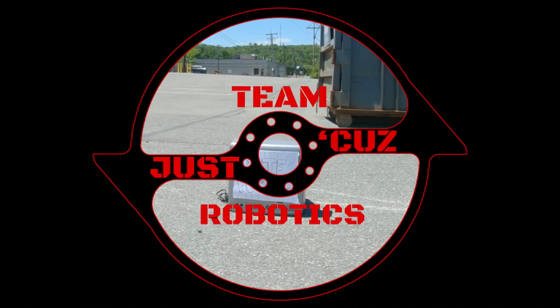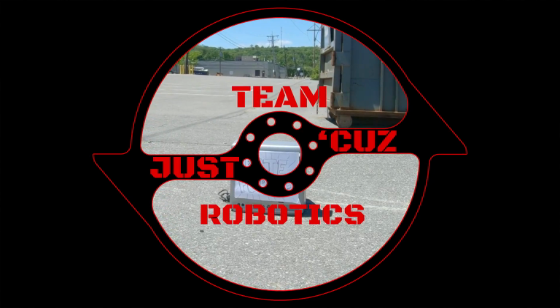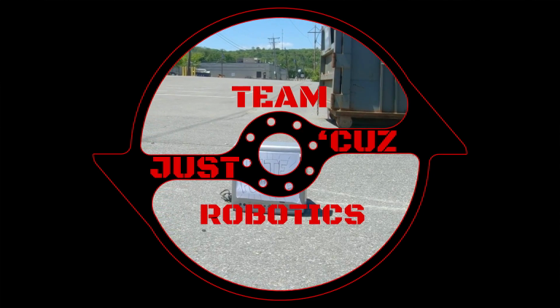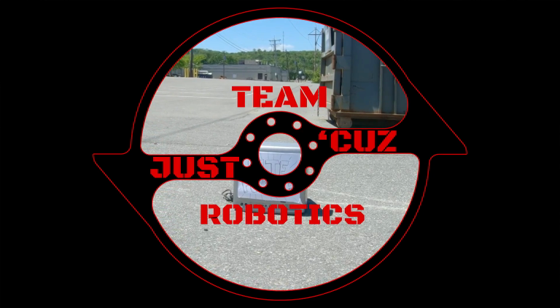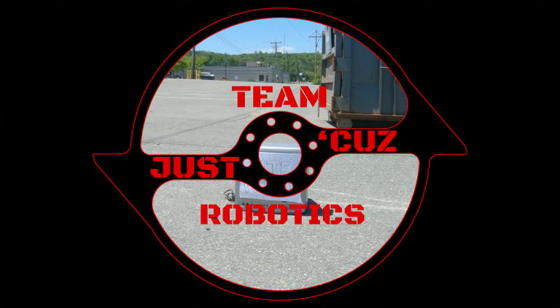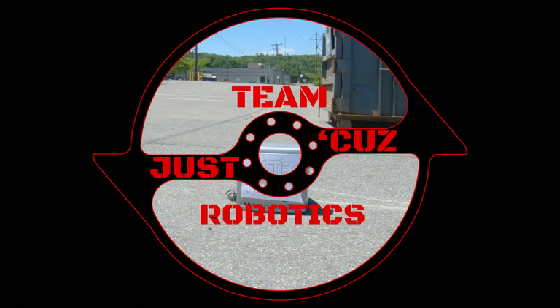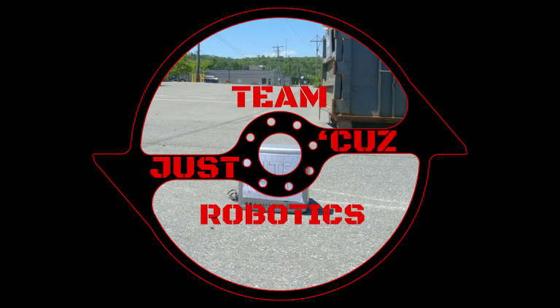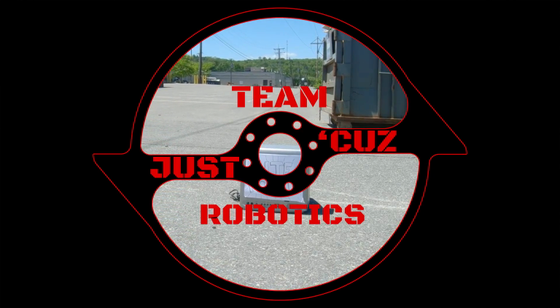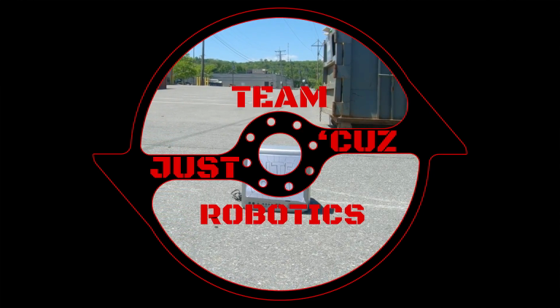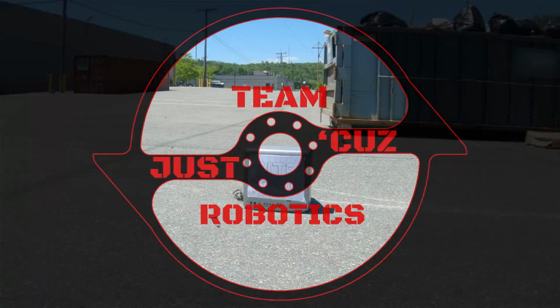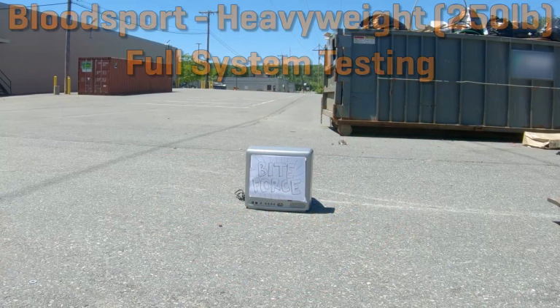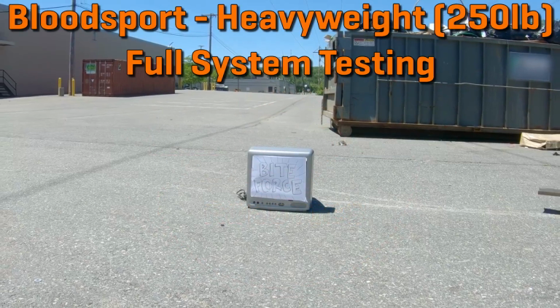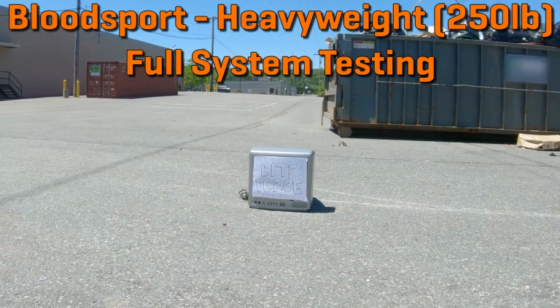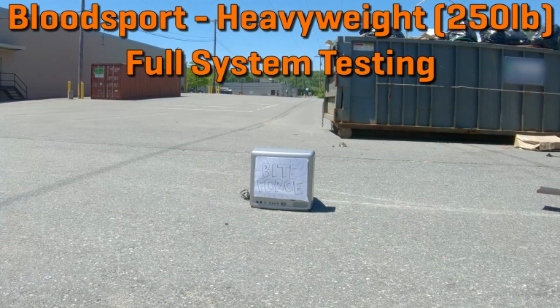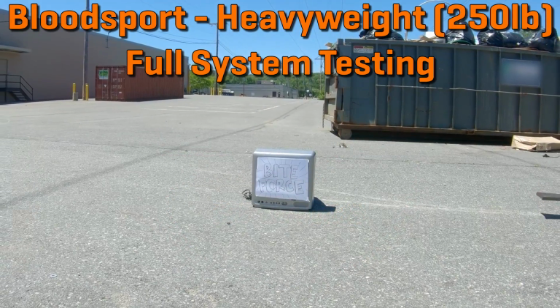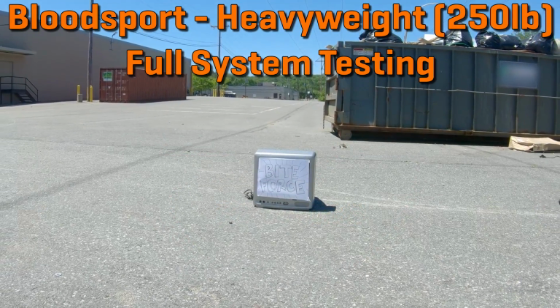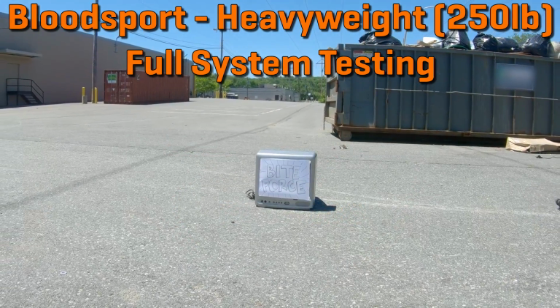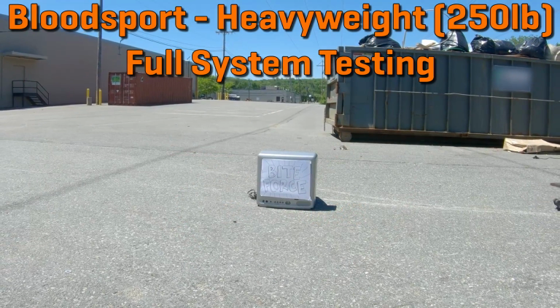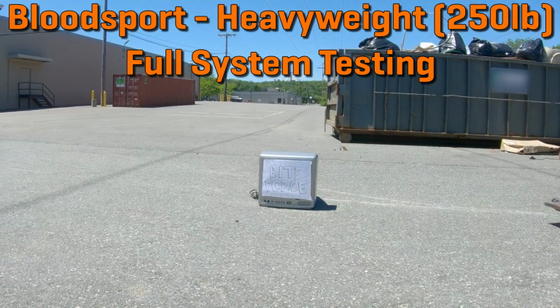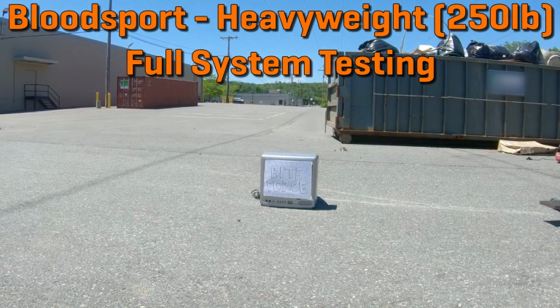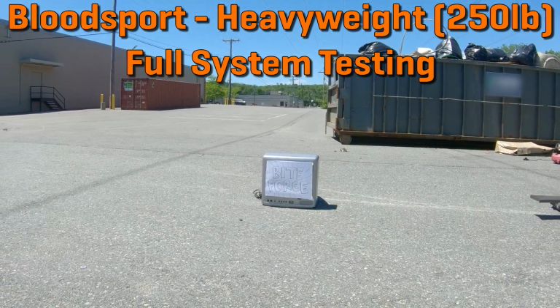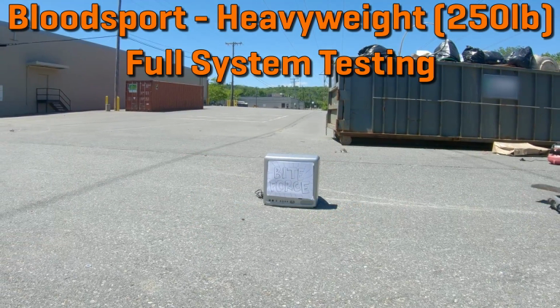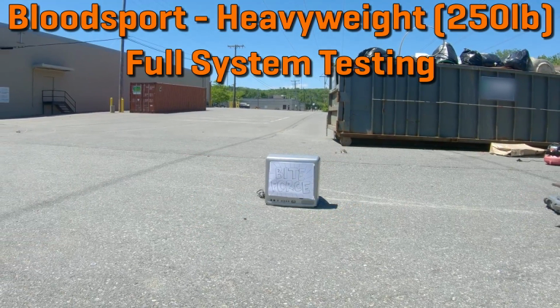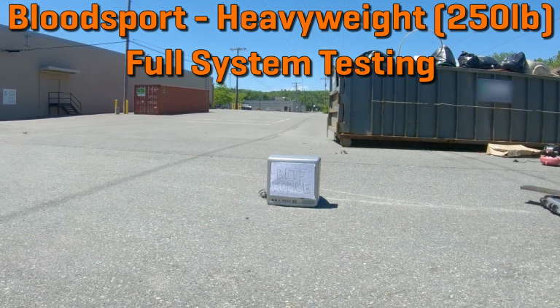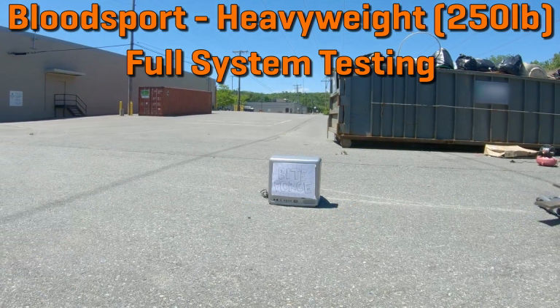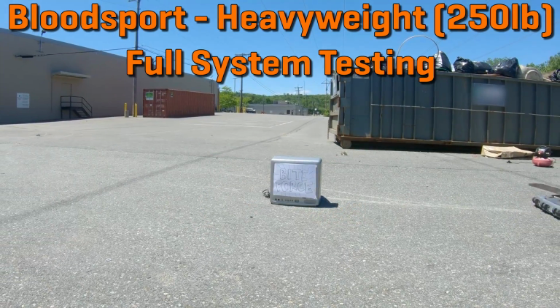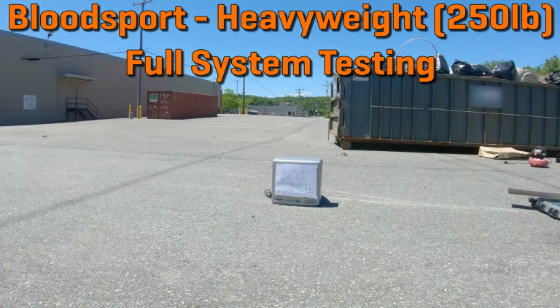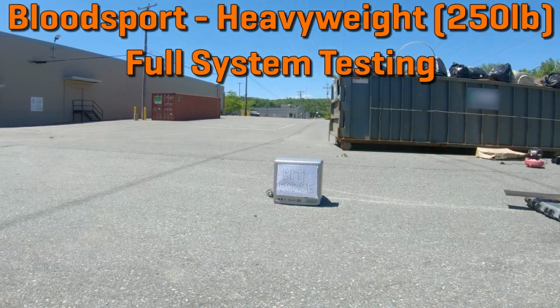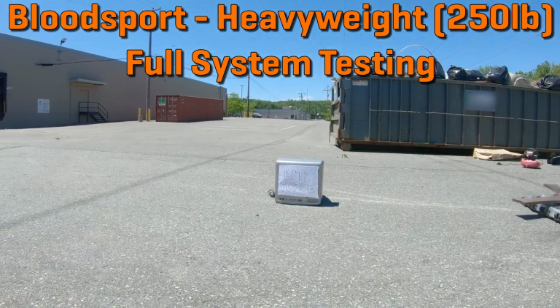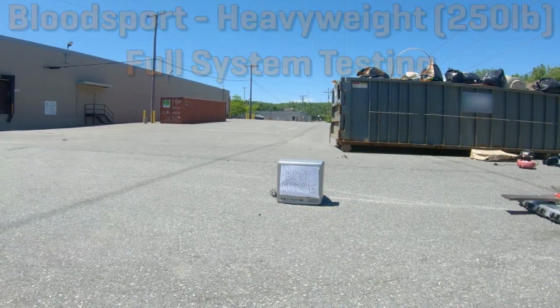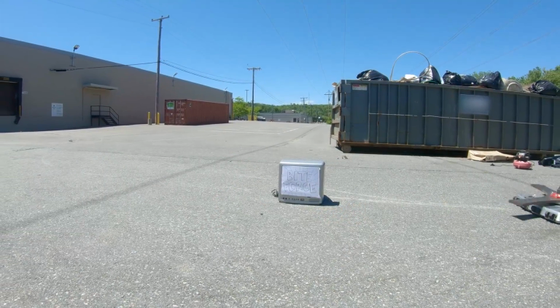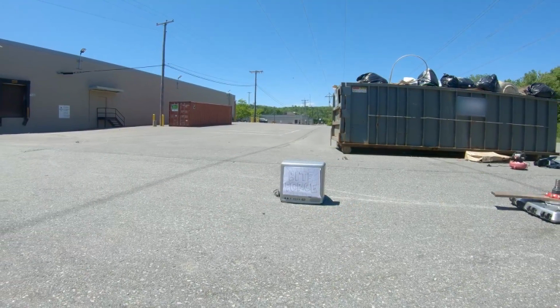Hey there, this is Seth Schaefer from Team Just Cause Robotics, and today's video will be all about our first fully functional testing for BattleBots Season 5 version of Bloodsport.